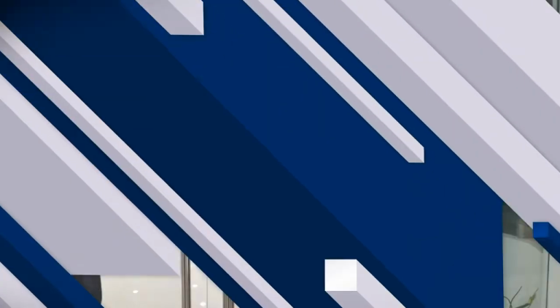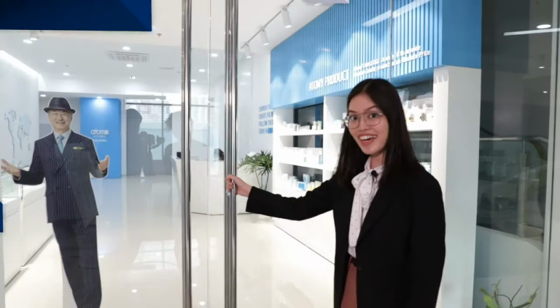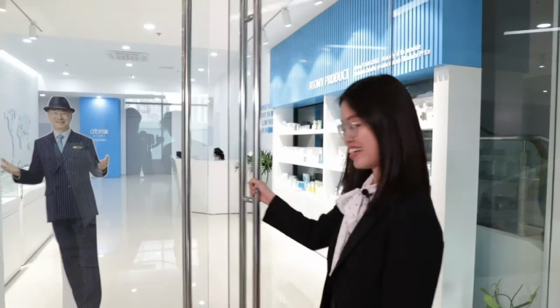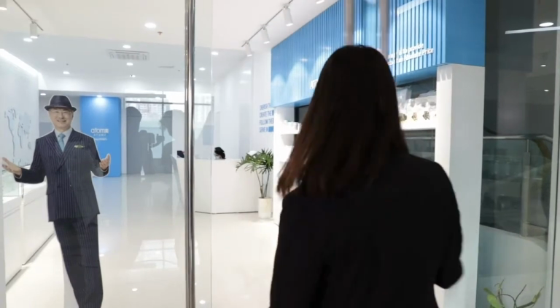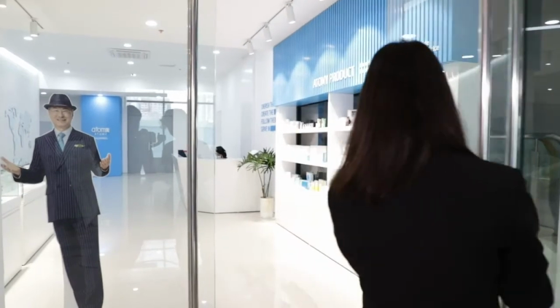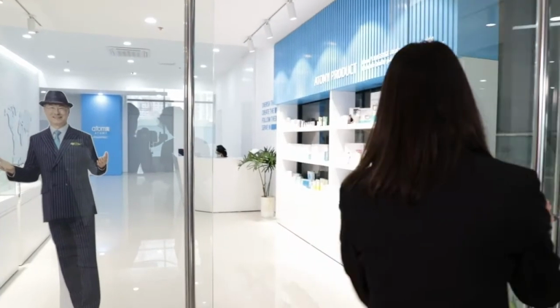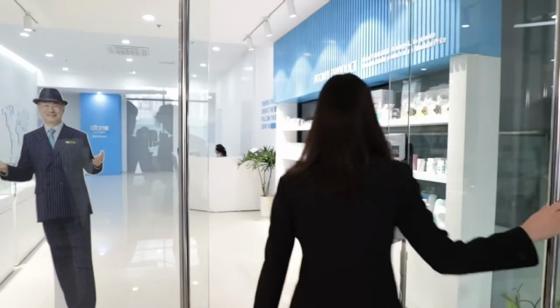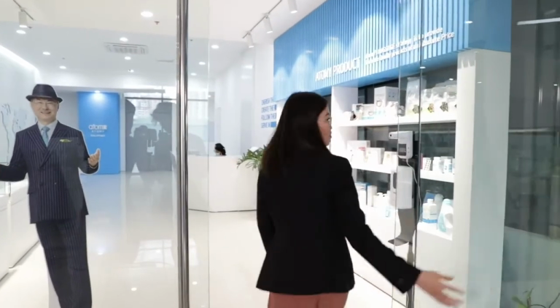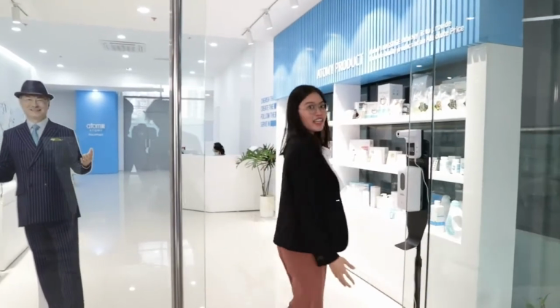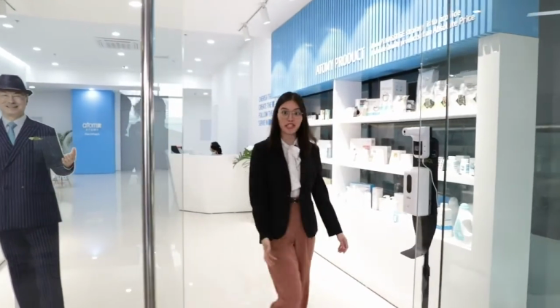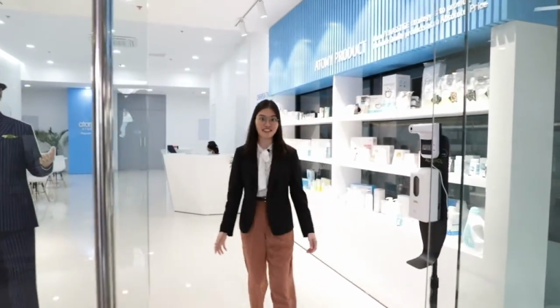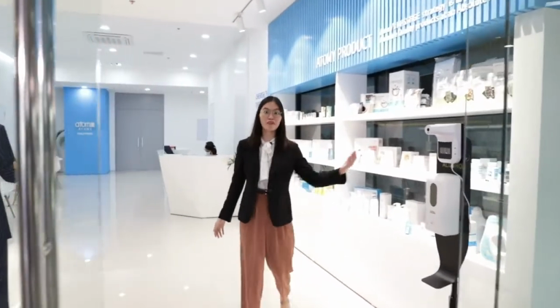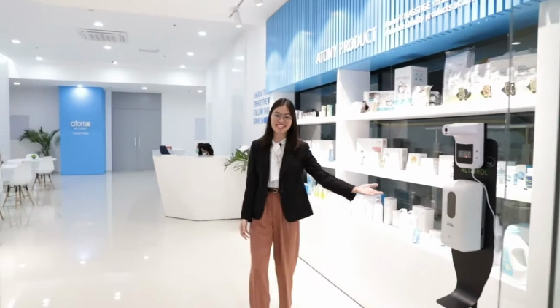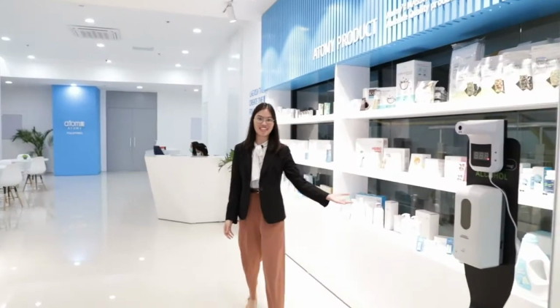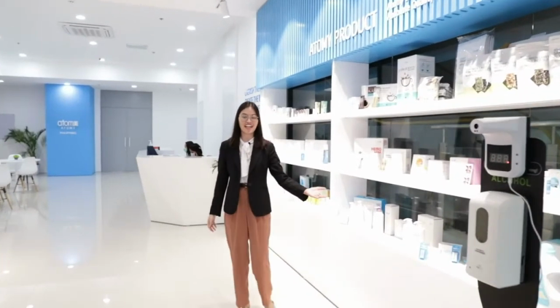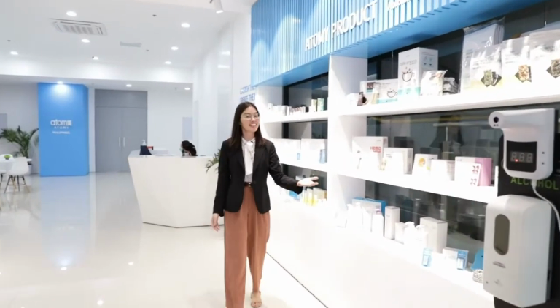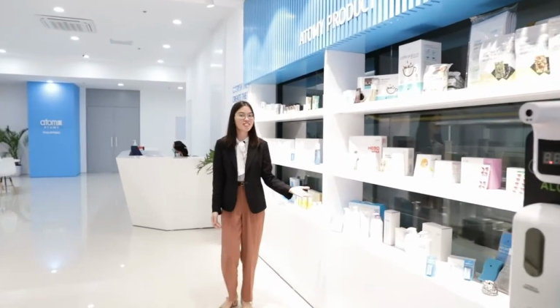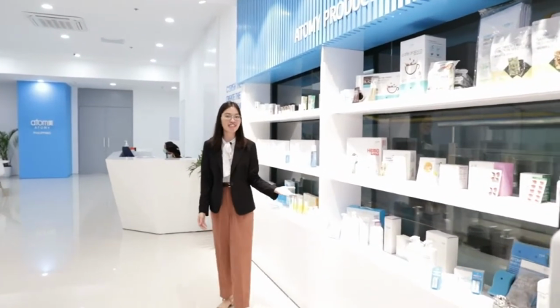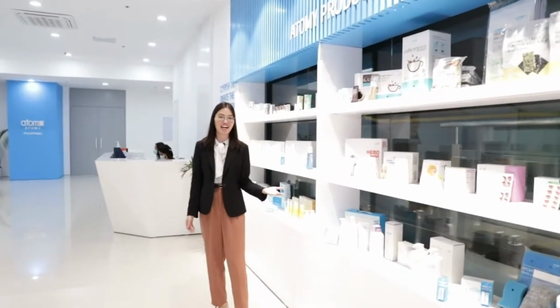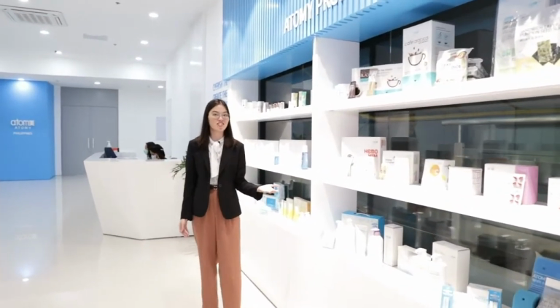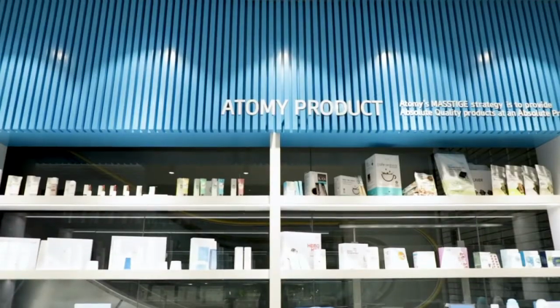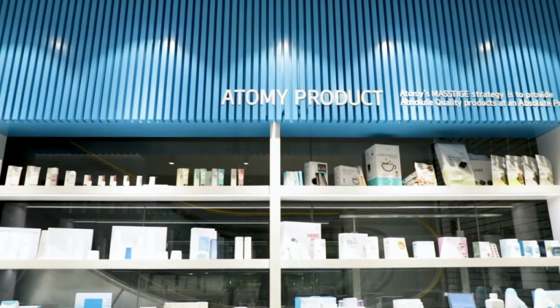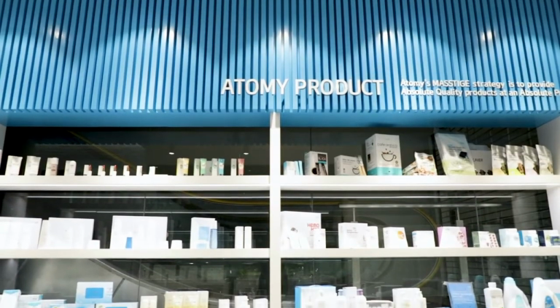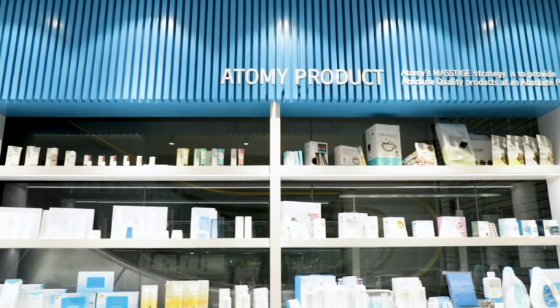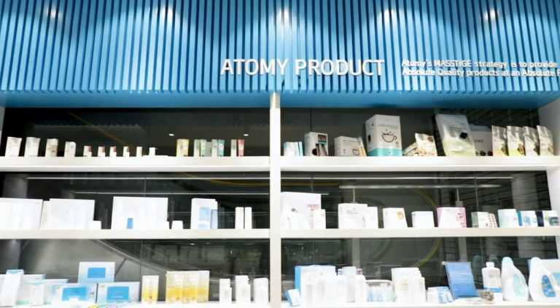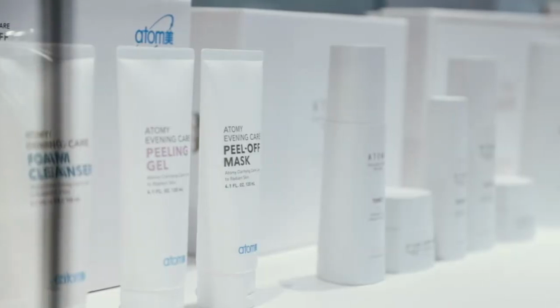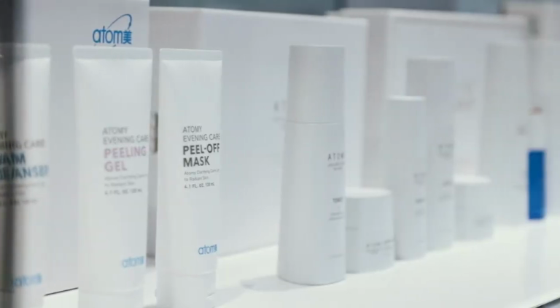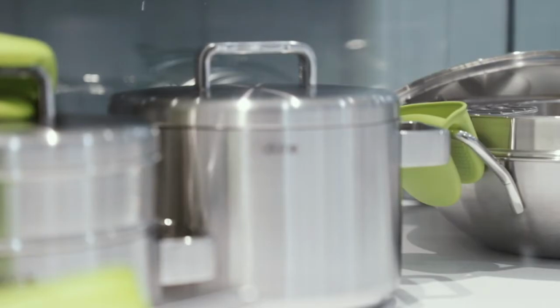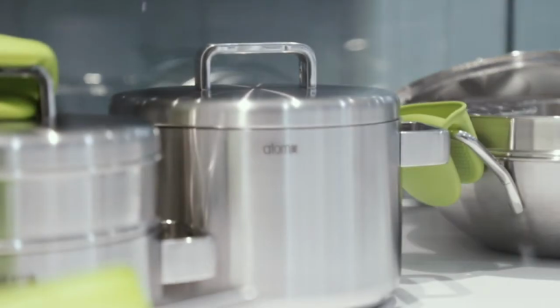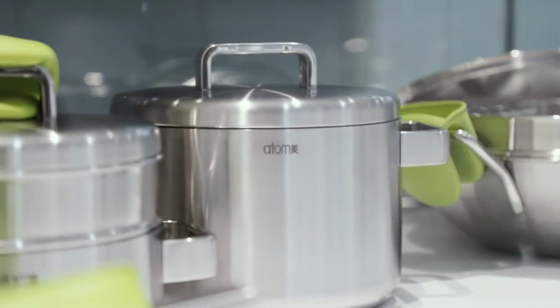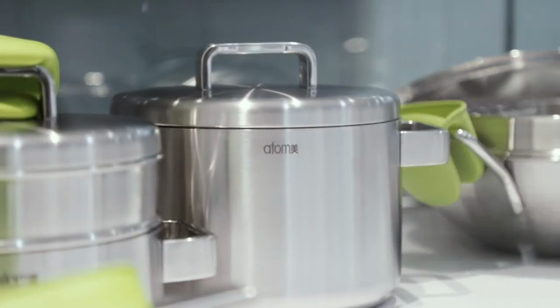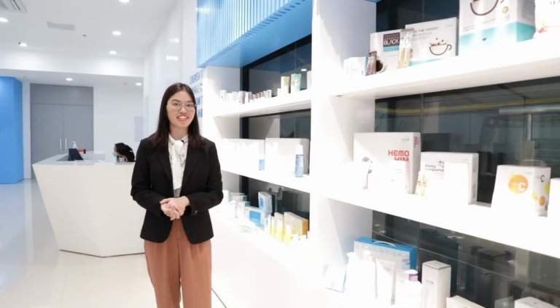Upon entering, you will see a variety of Atomy products that we have exhibited here and that you can use in your daily lives, such as beauty, health, personal care, household products, food, and beverages.